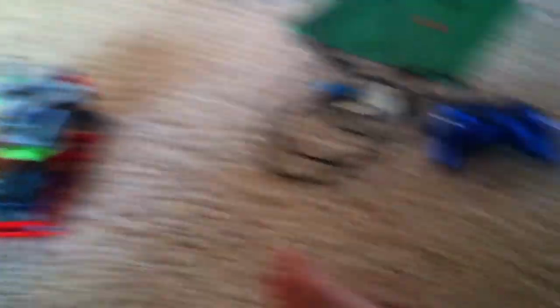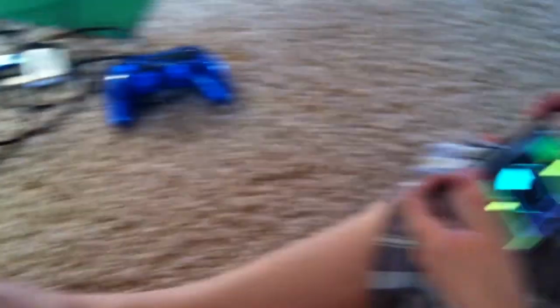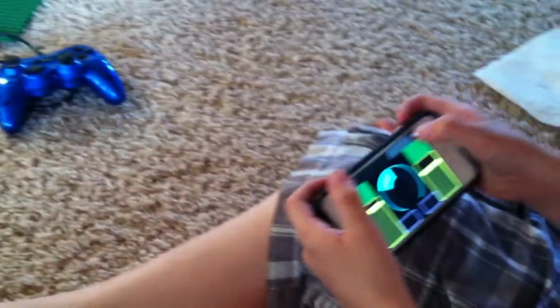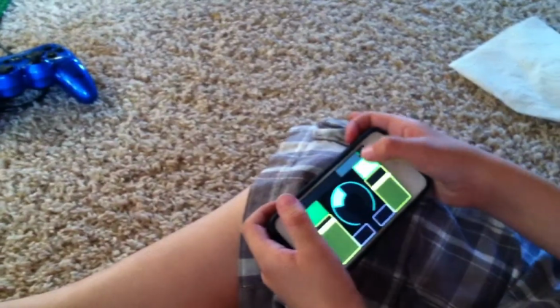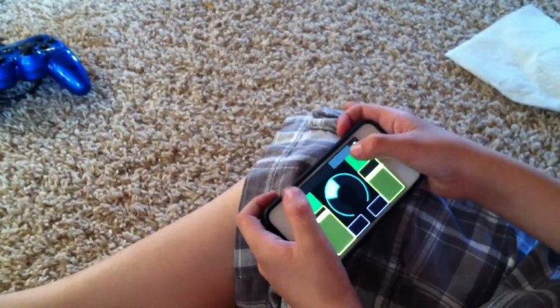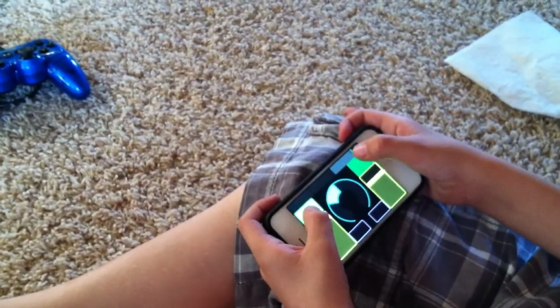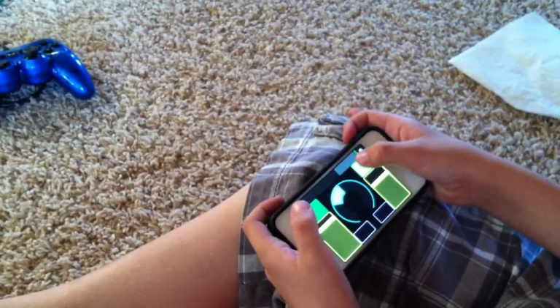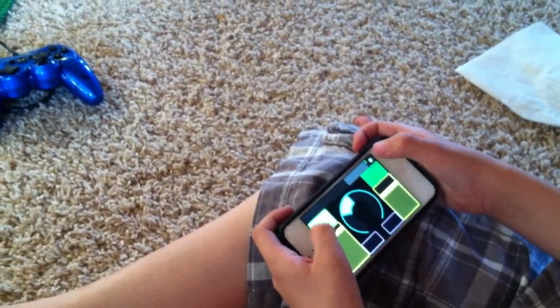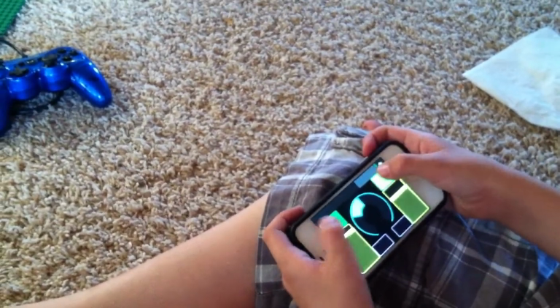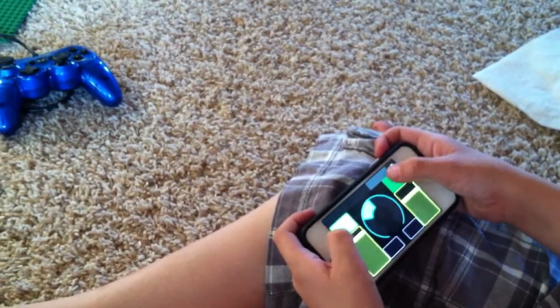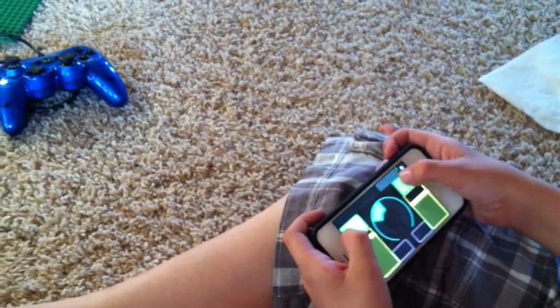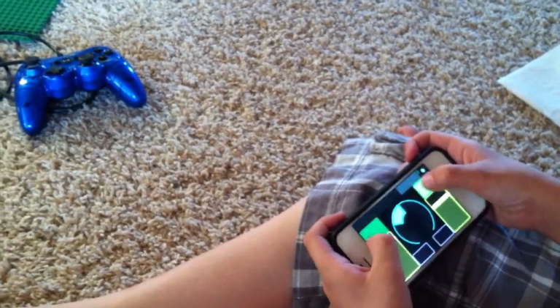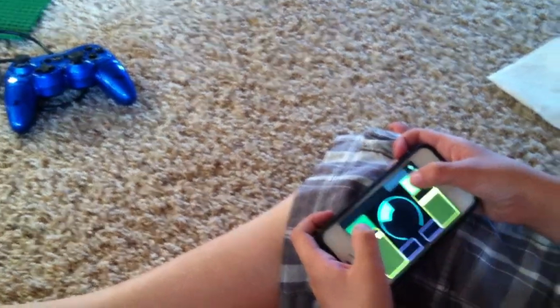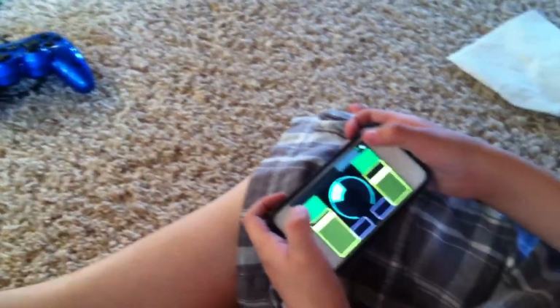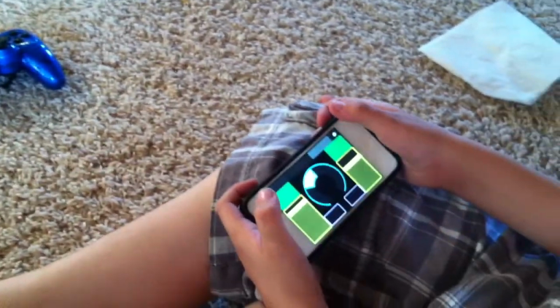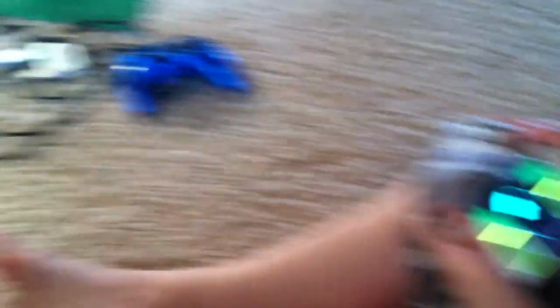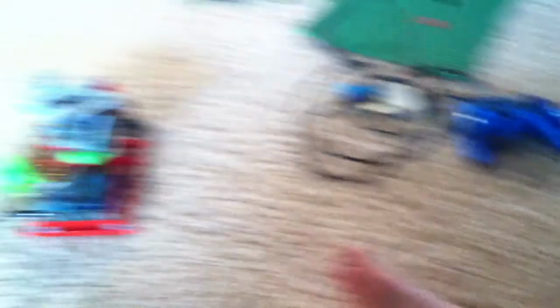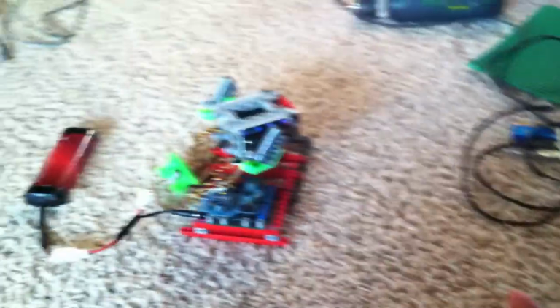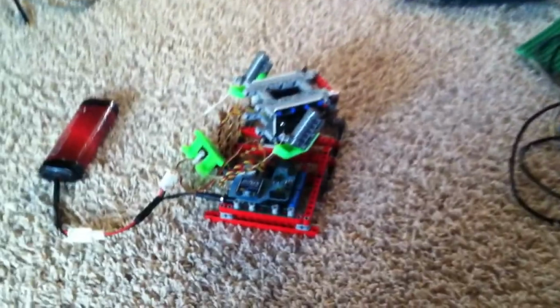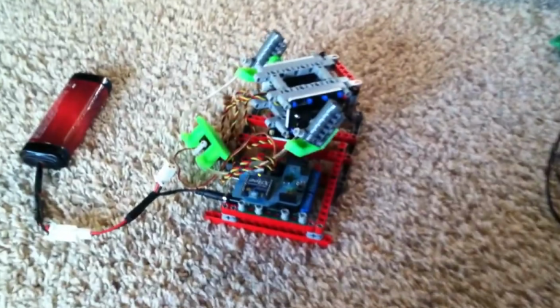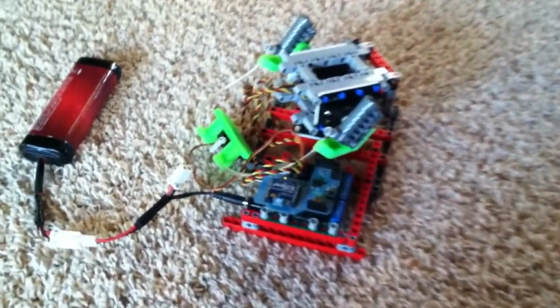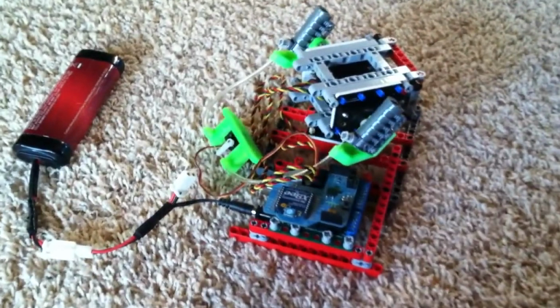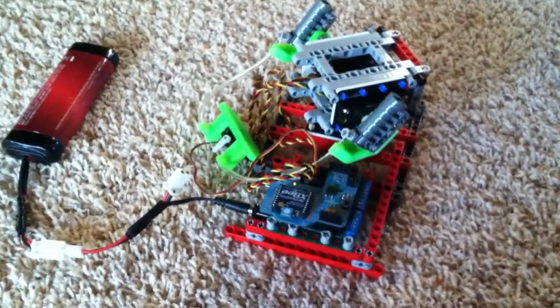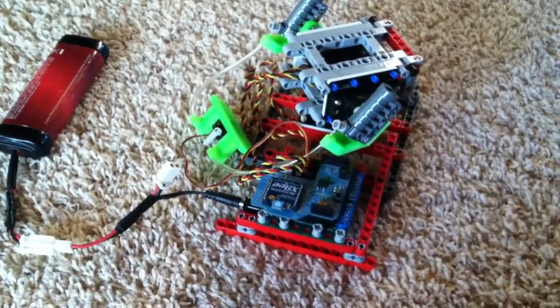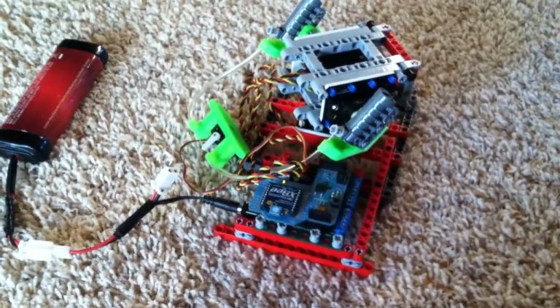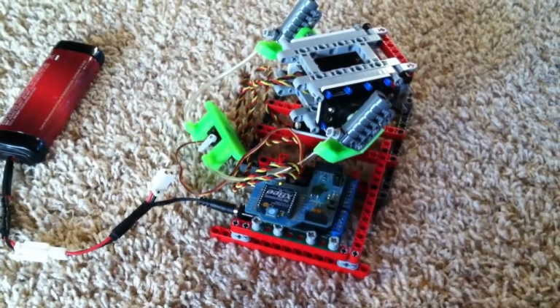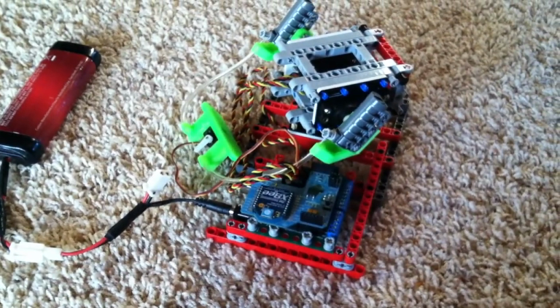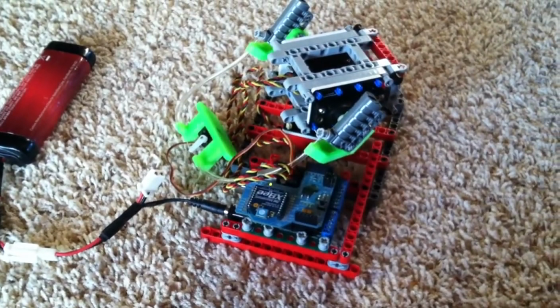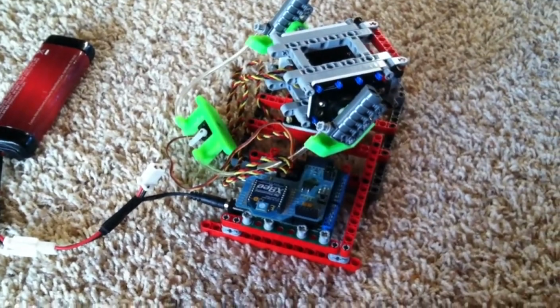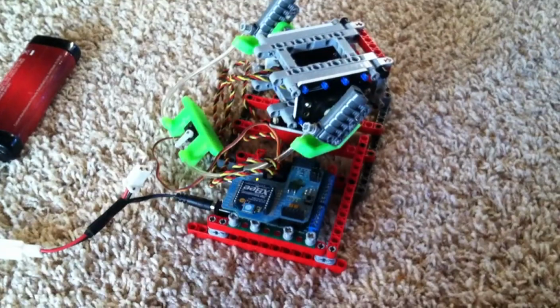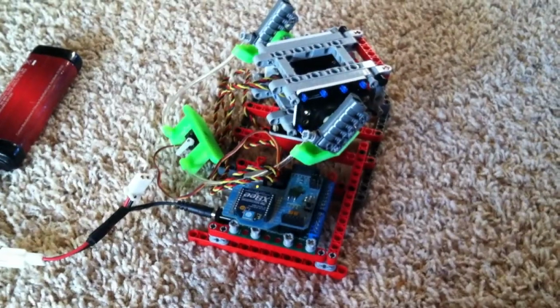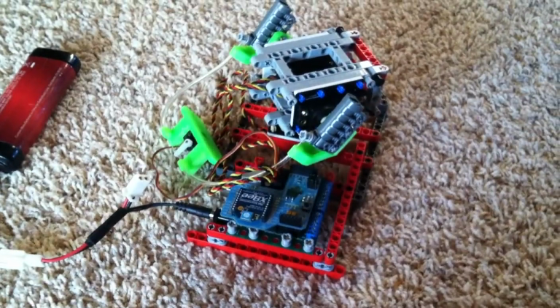Yeah, hooray! Alright, this is pretty cool right? Yeah, so most of this was just made out of Legos with some special parts that we made on the 3D printer.